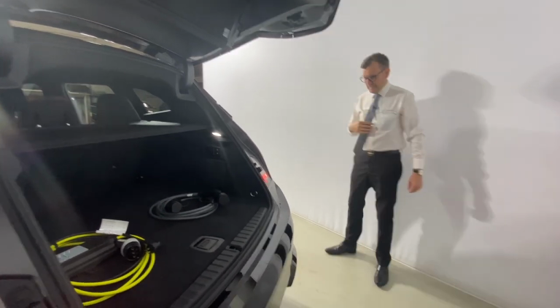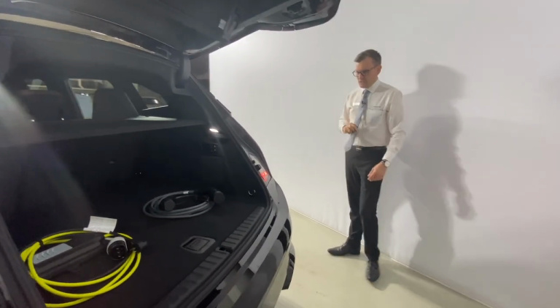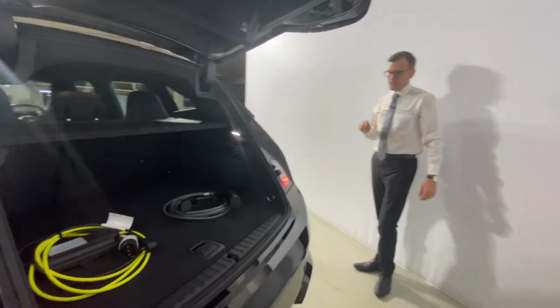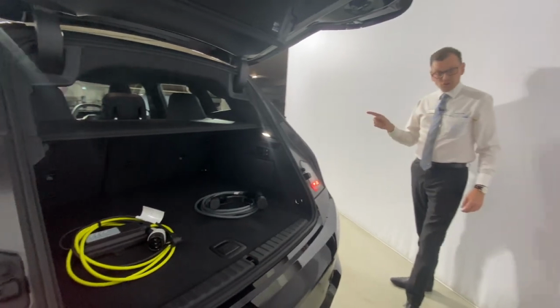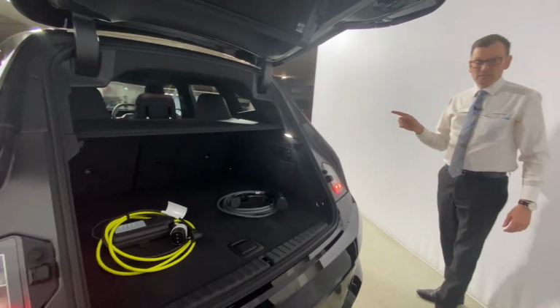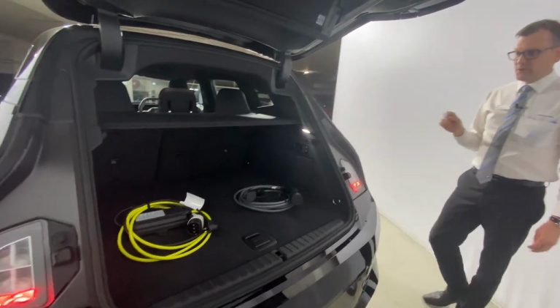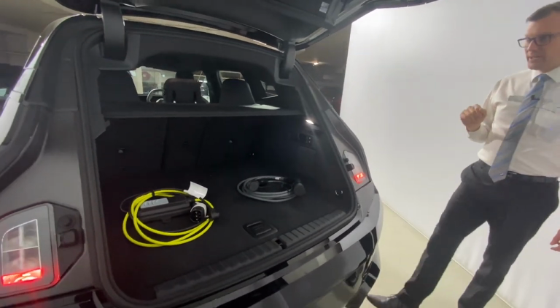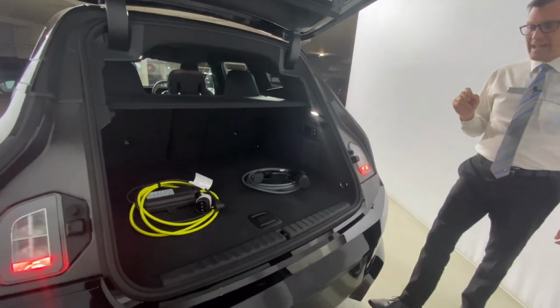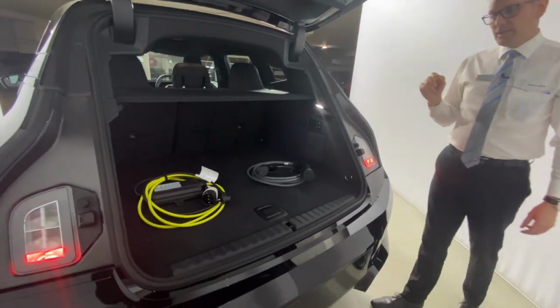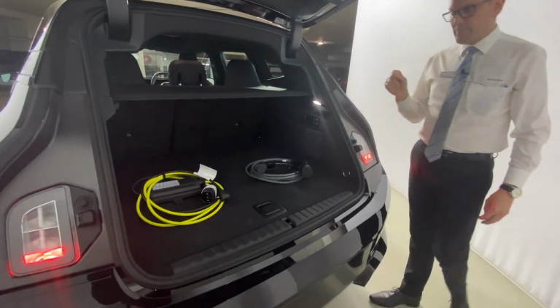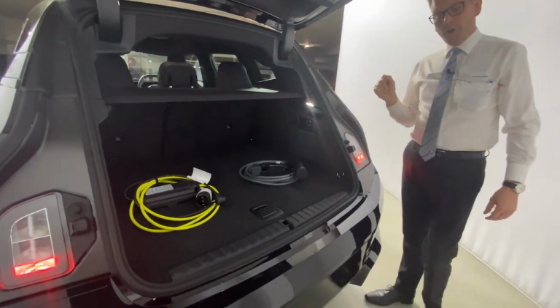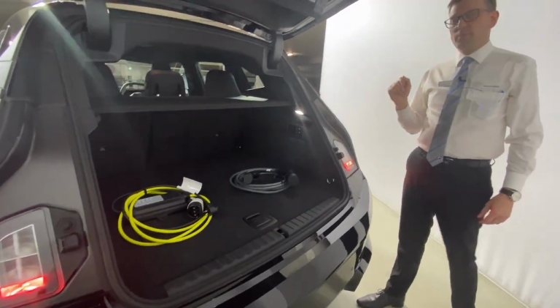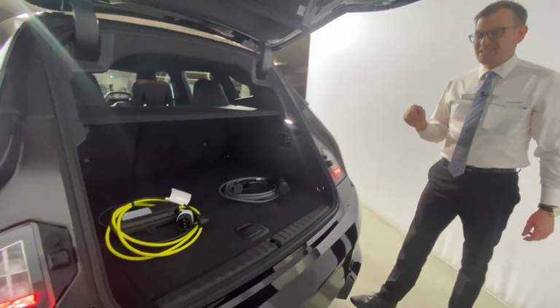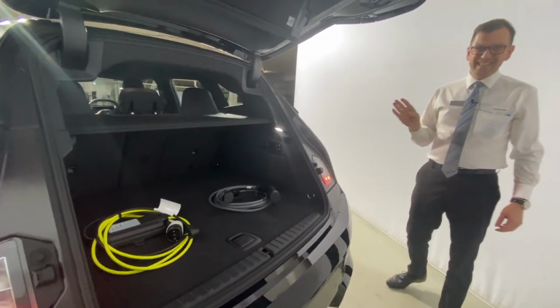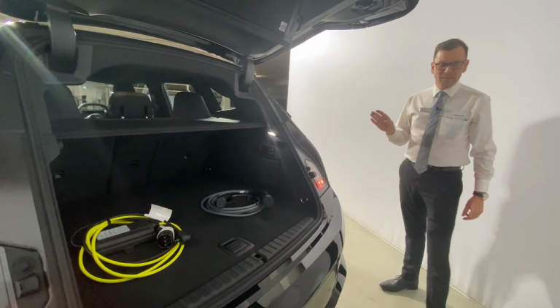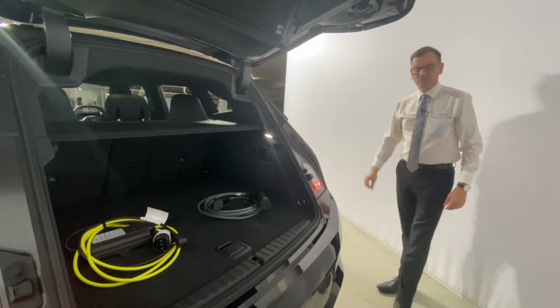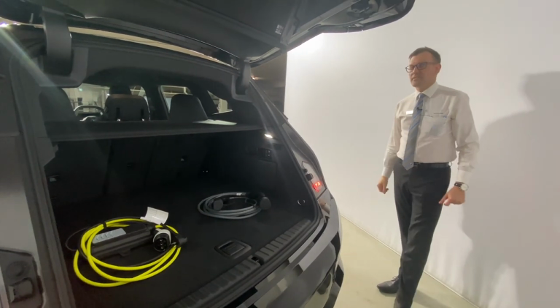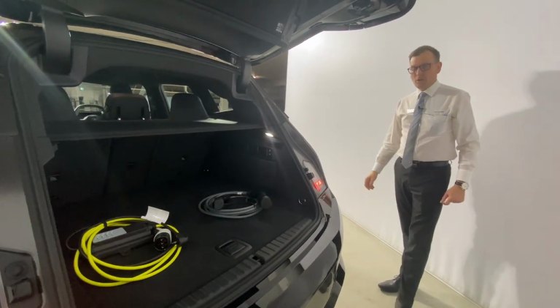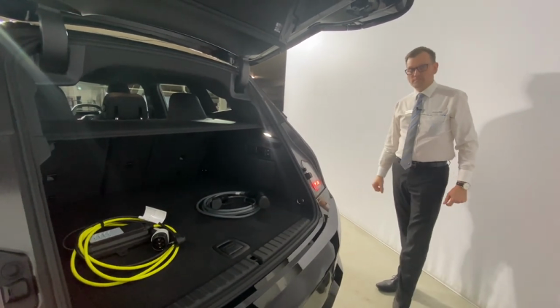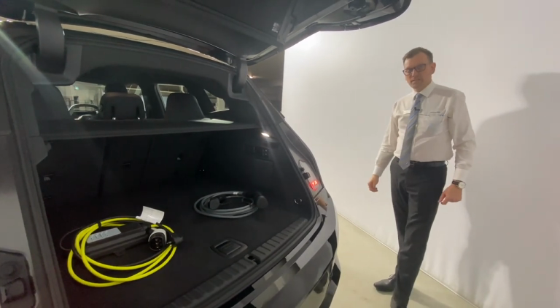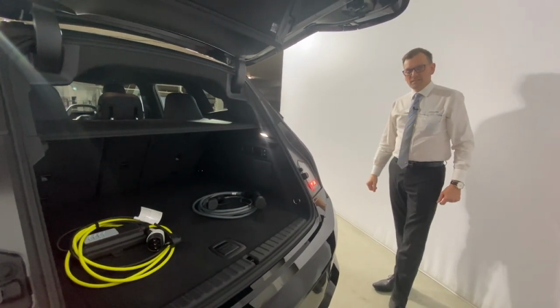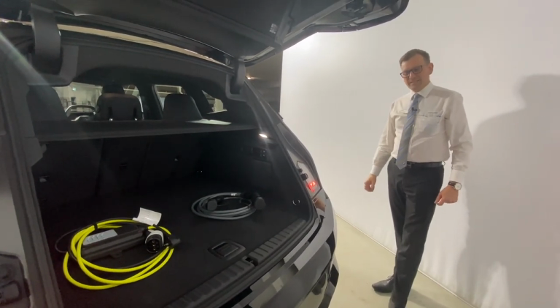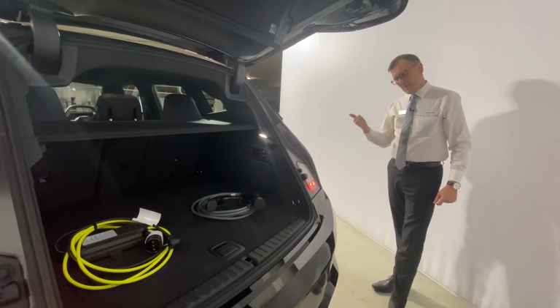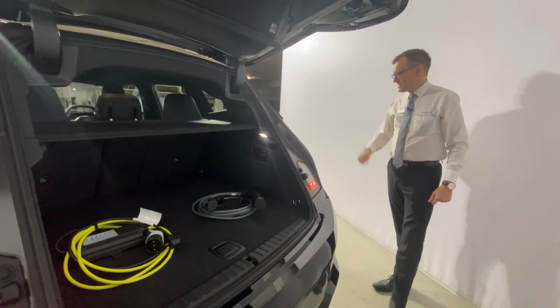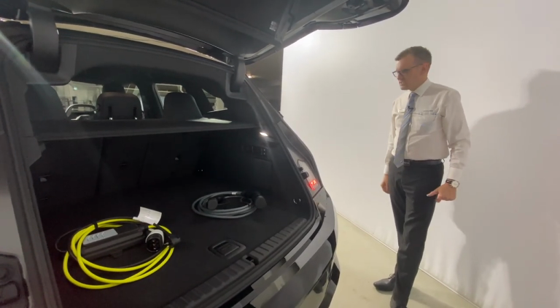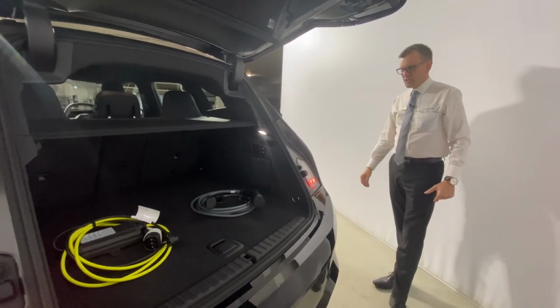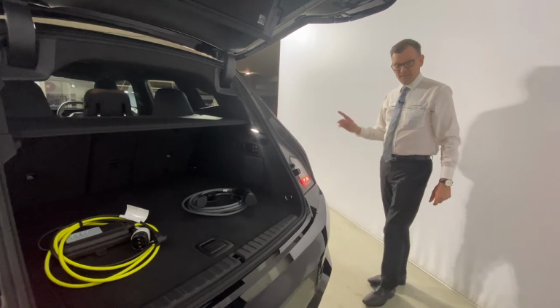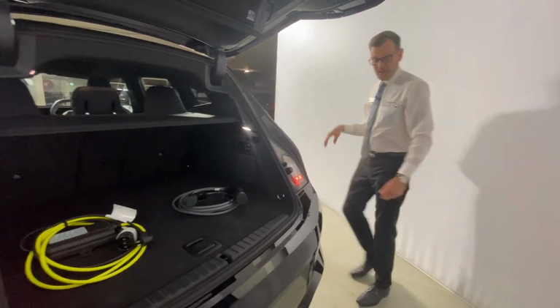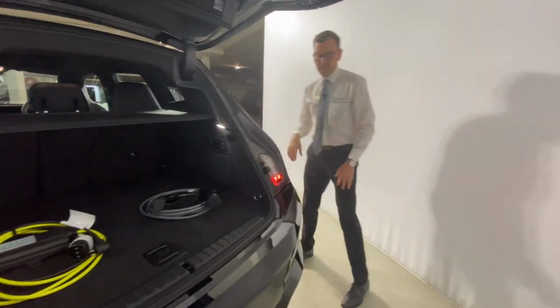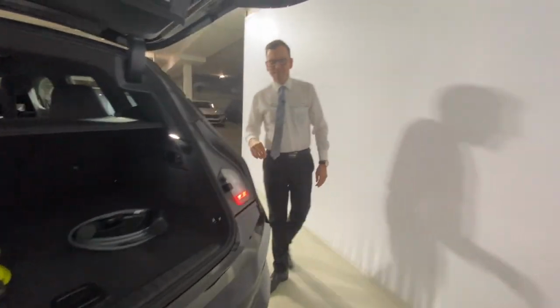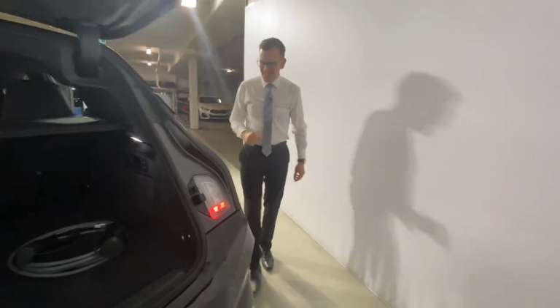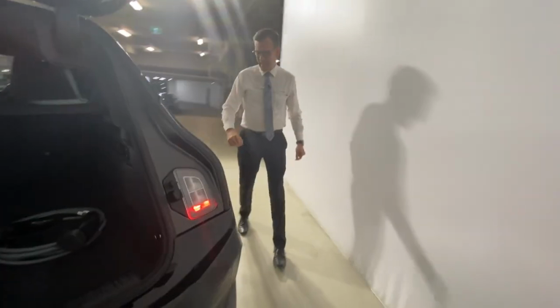In terms of the battery, the BMW warranty for the battery is eight years, up to 160,000 kilometres. Let's have a sit inside, because the magic of this car is in the cabin.